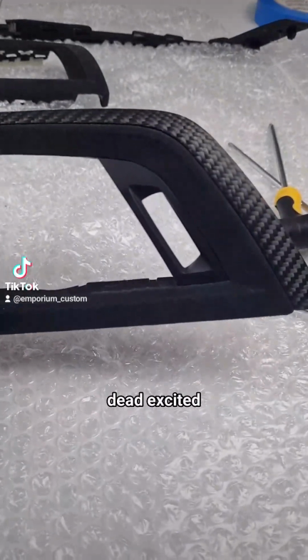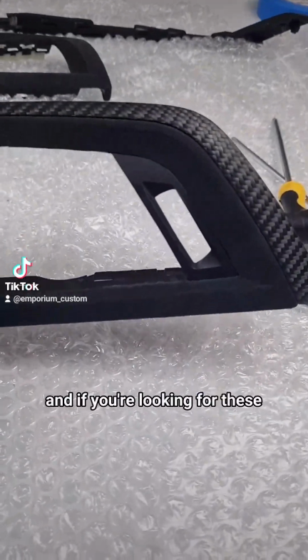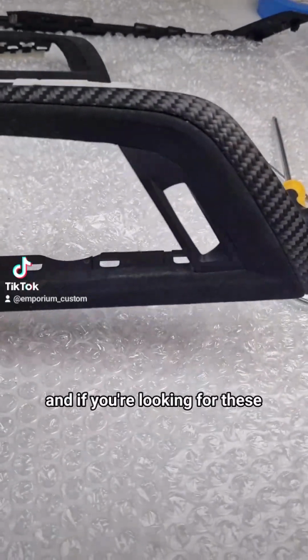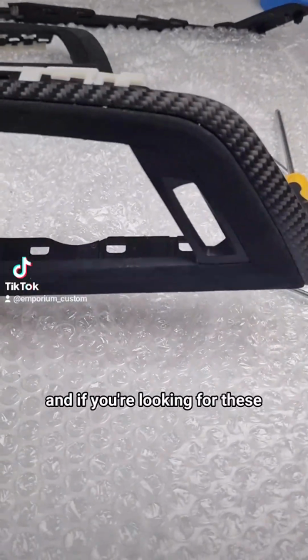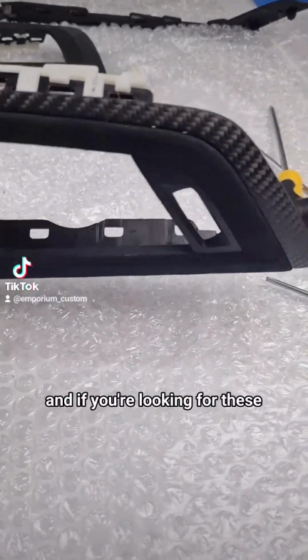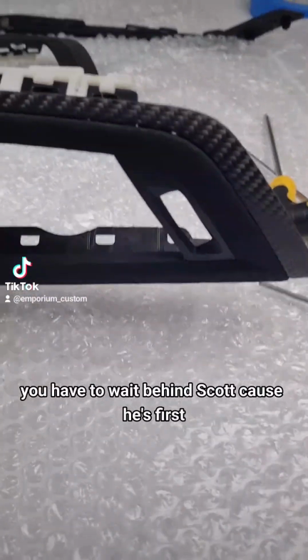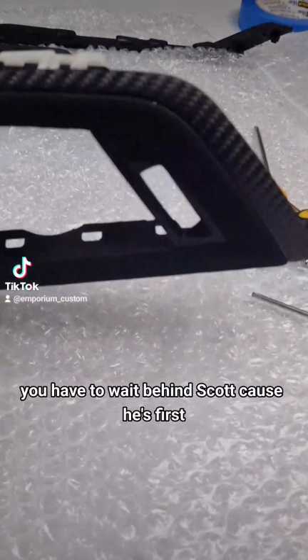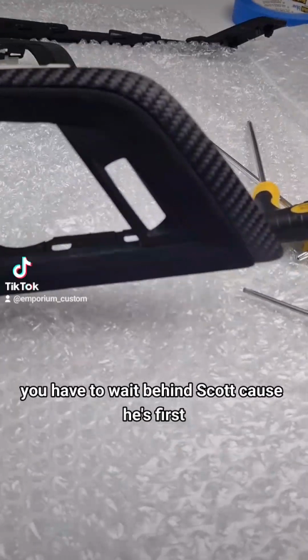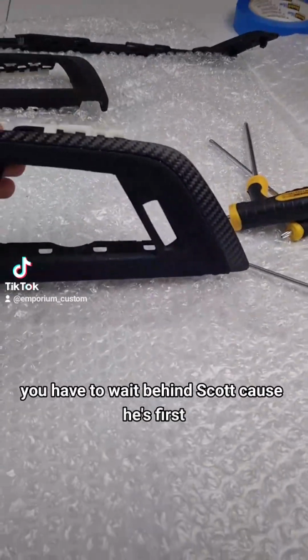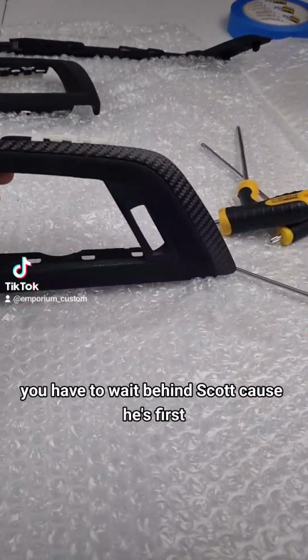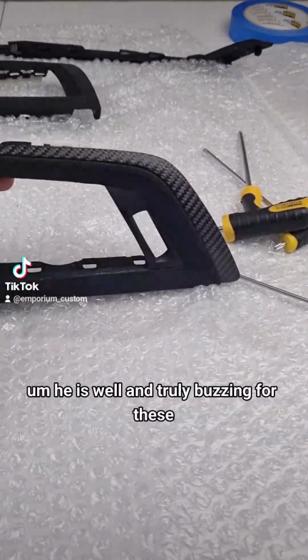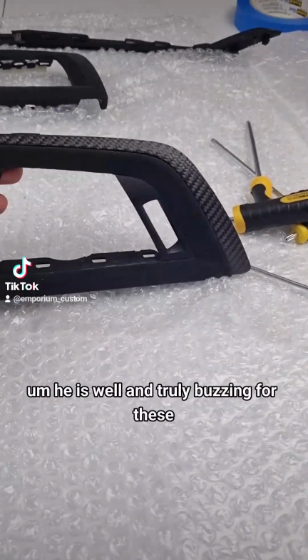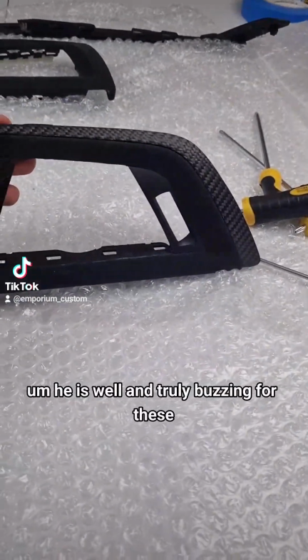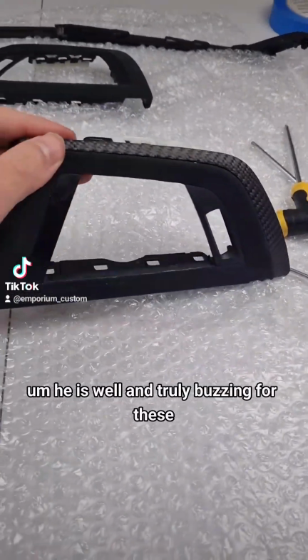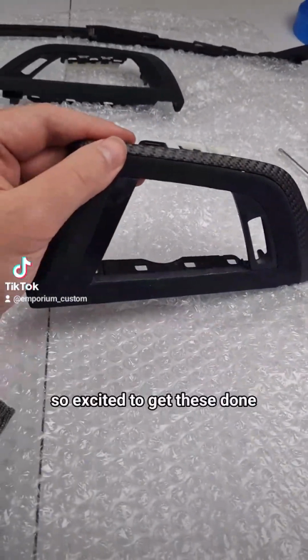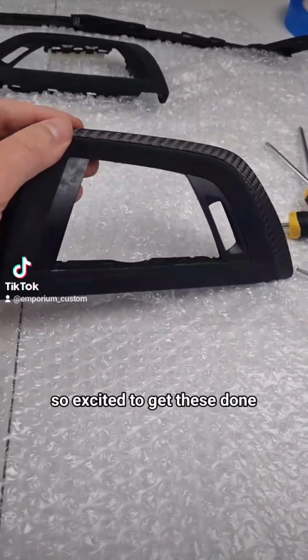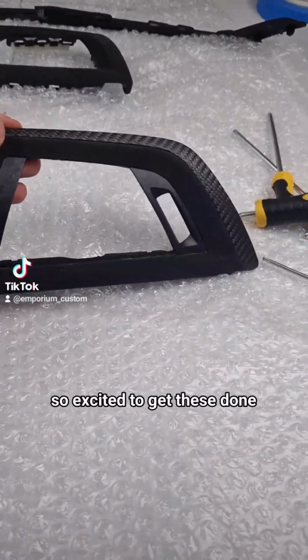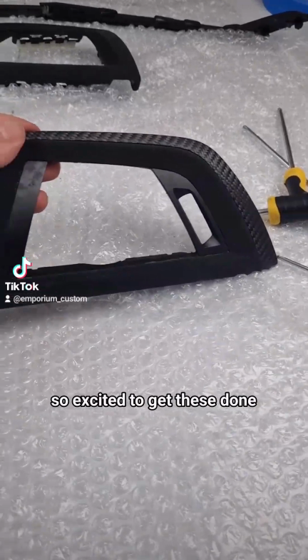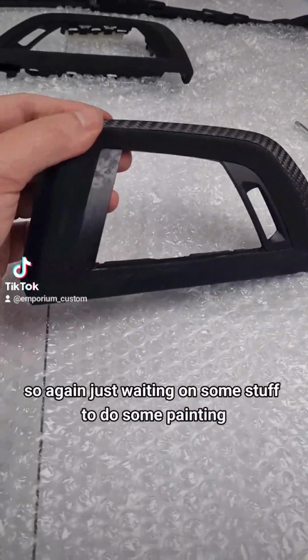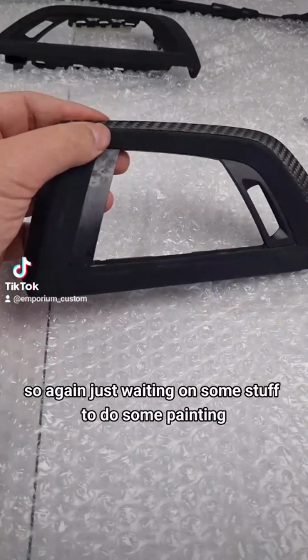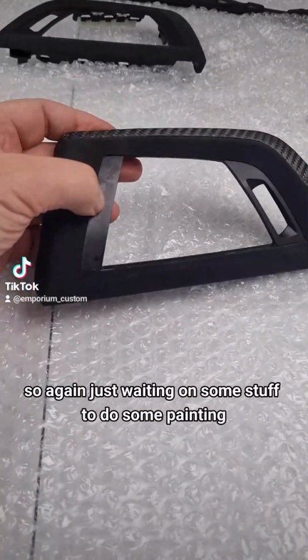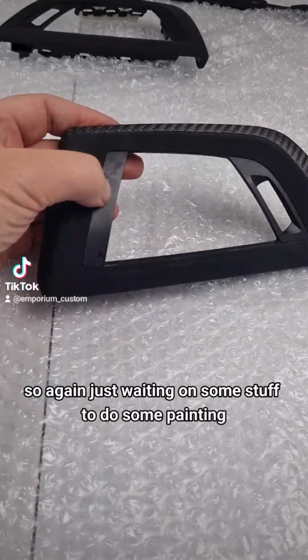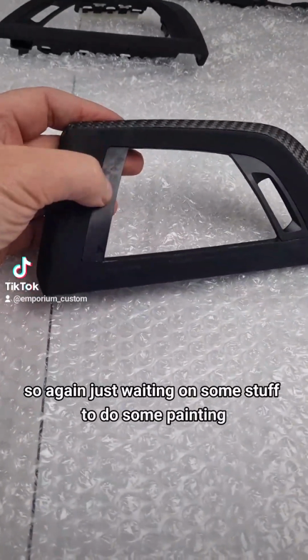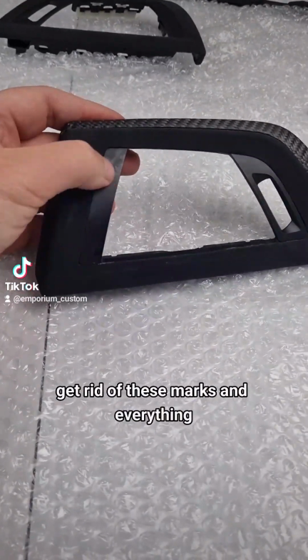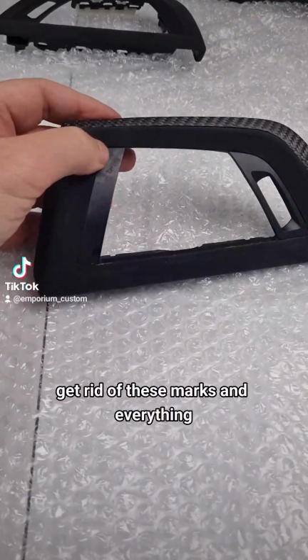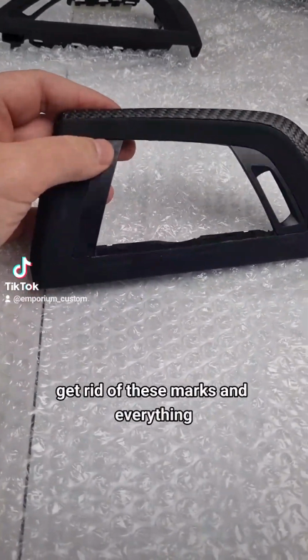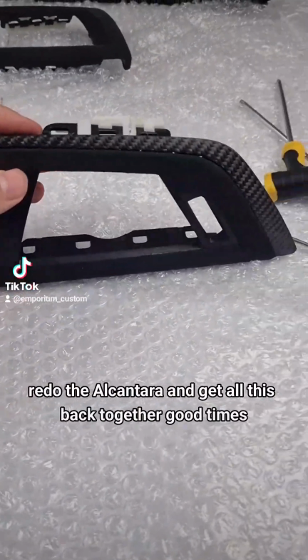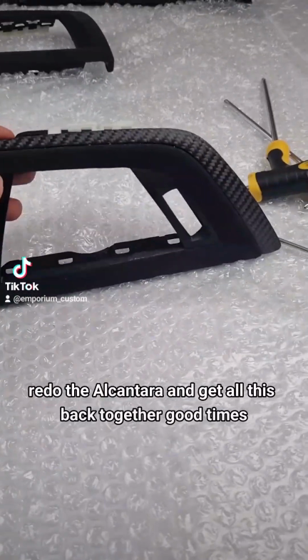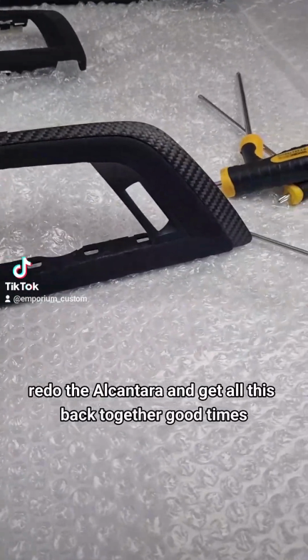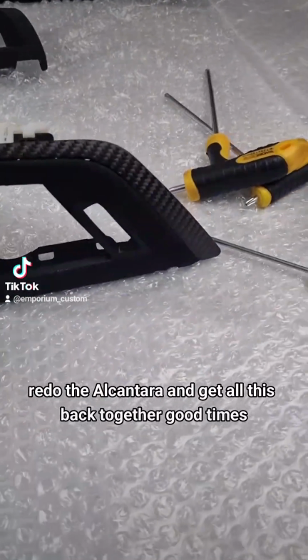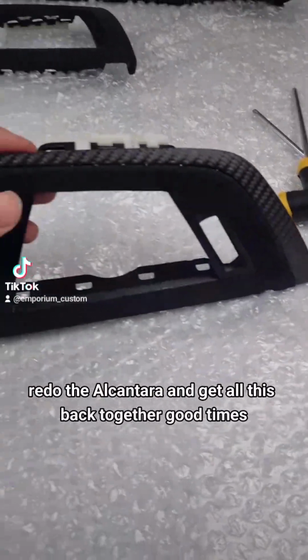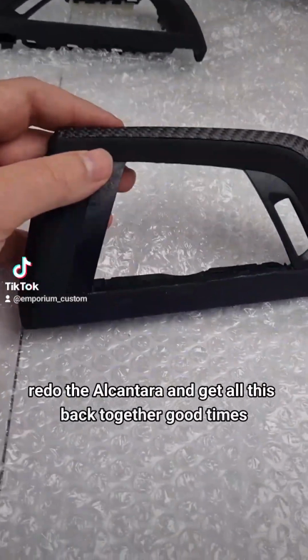If you're looking for these, you're going to have to wait behind Scott because he's first - he is well and truly buzzing for these. Excited to get these done. Just waiting on some stuff to do some painting, get rid of these marks, redo the Alcantara and get all this back together. Good times.